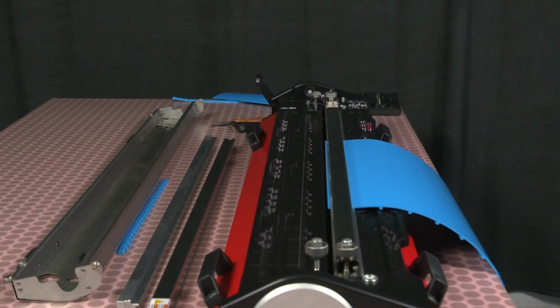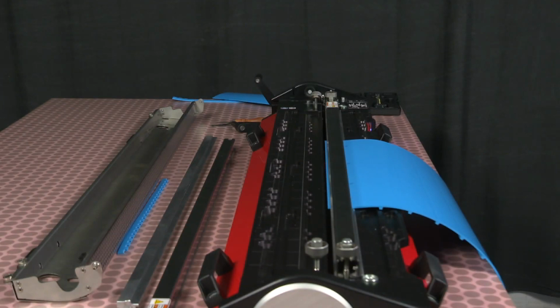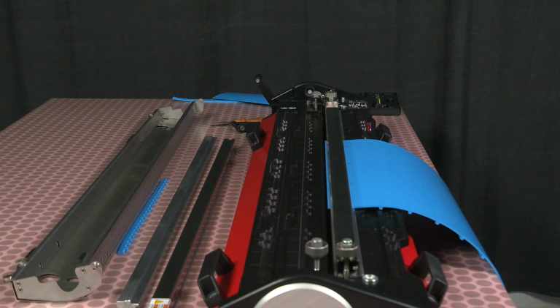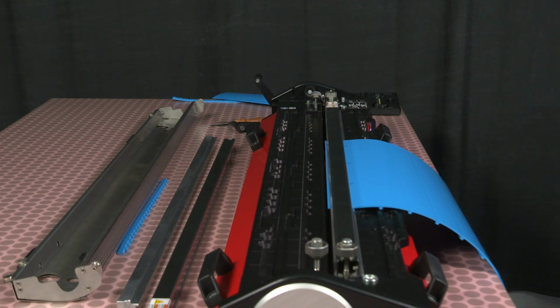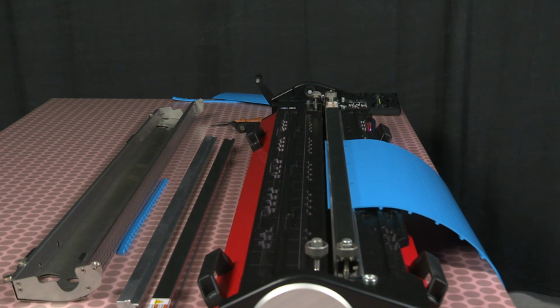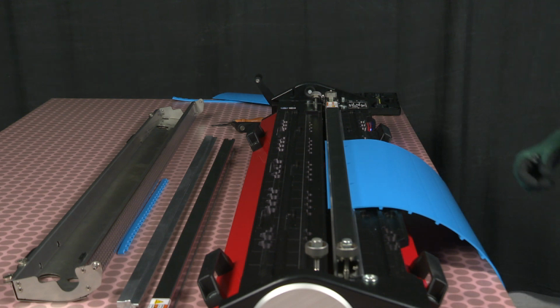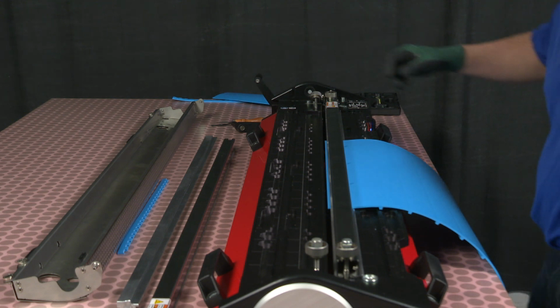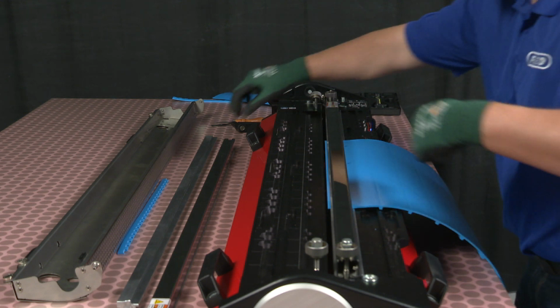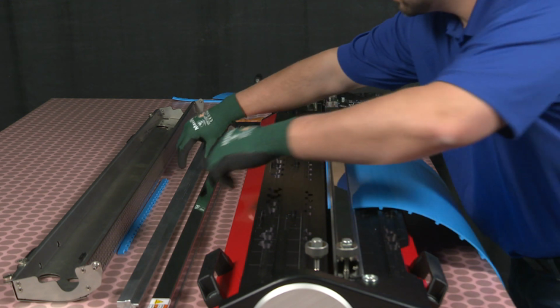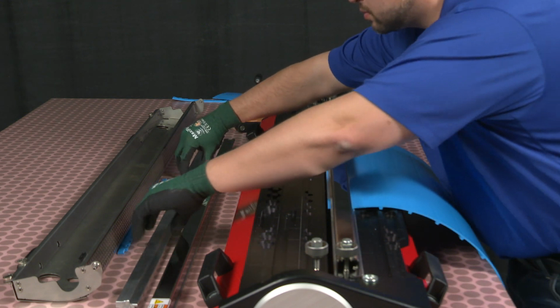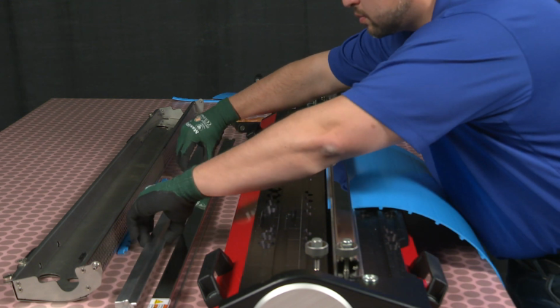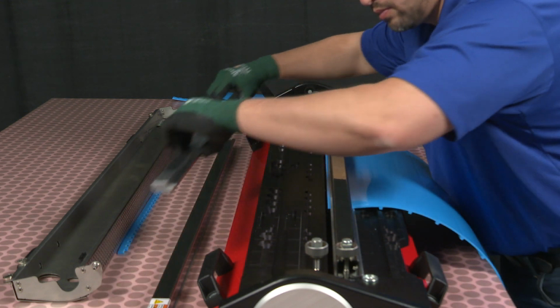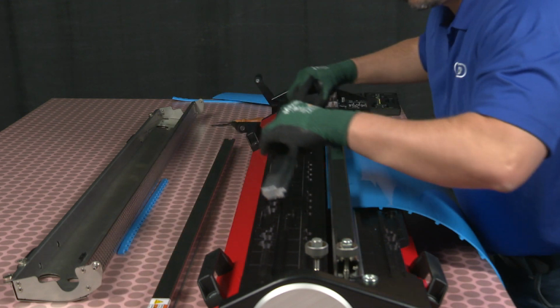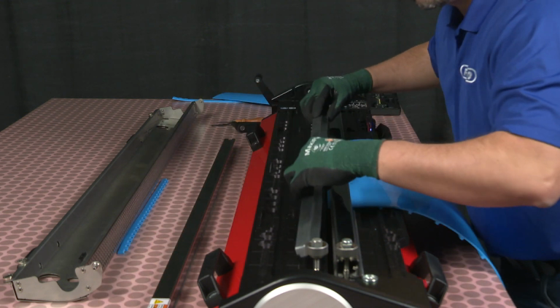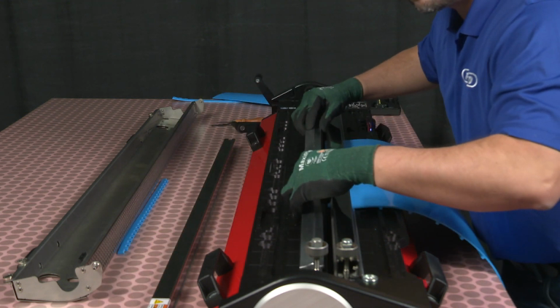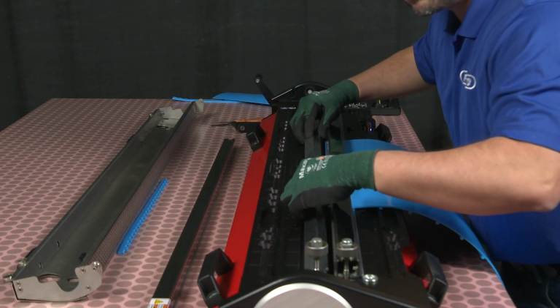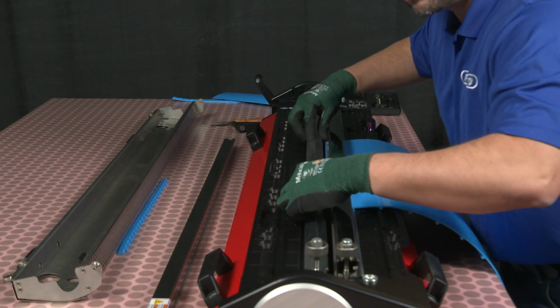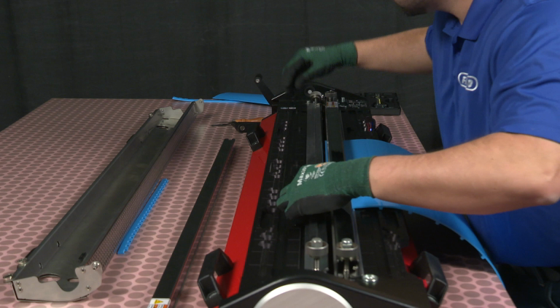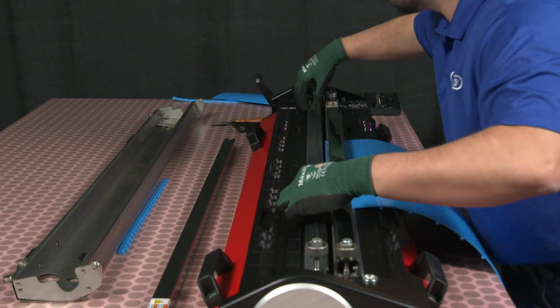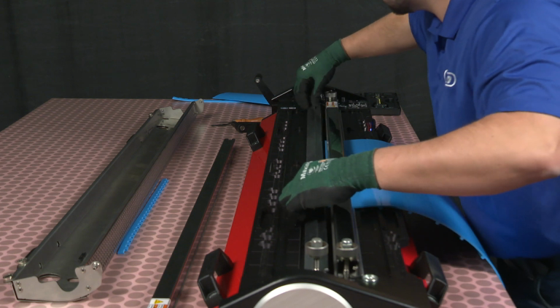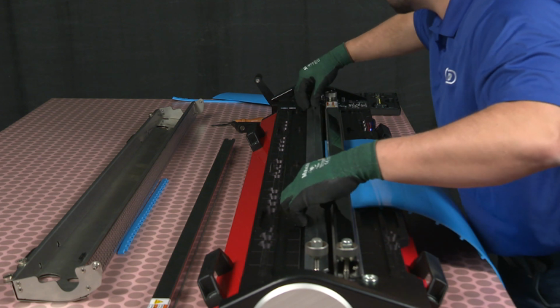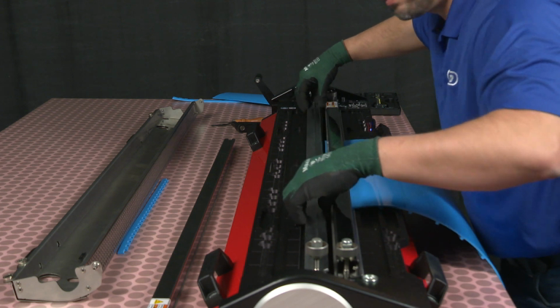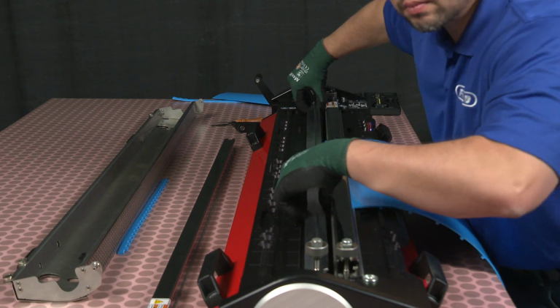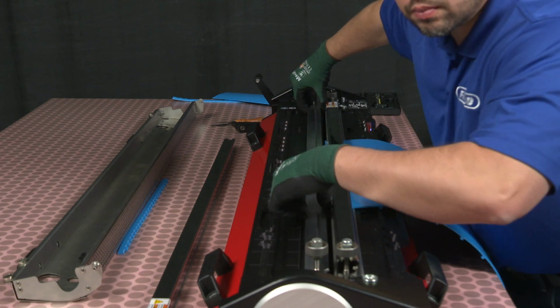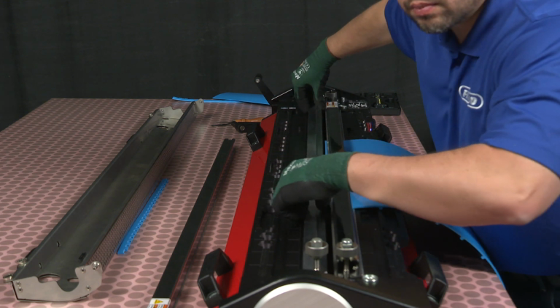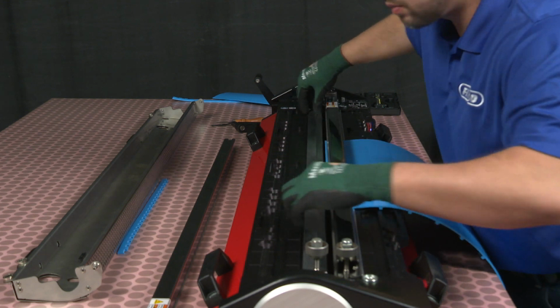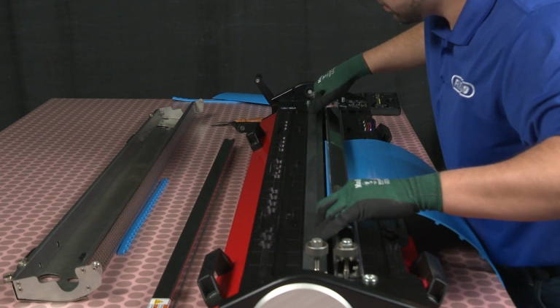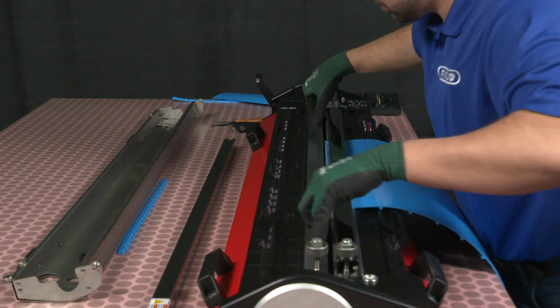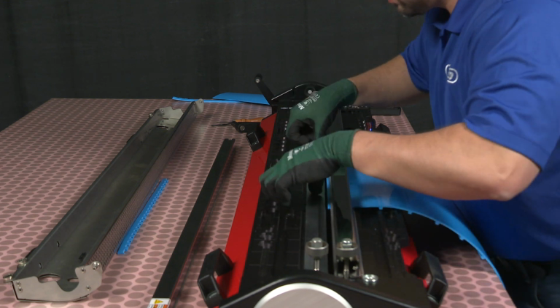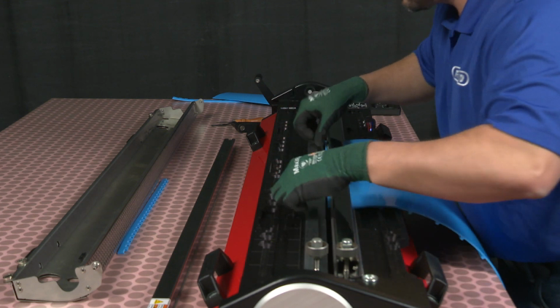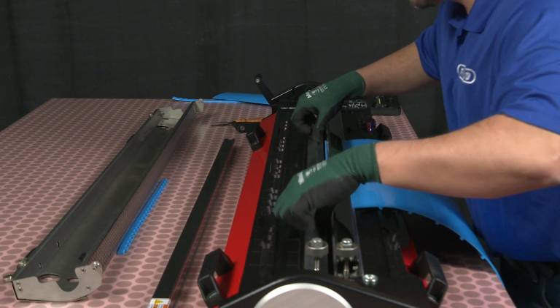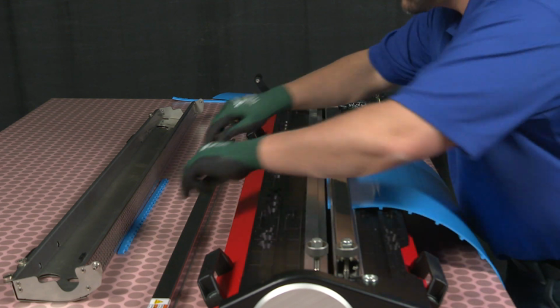Install the hinge lace belt template and then install the hinge lace, ensuring that the ends of the hinge lace are lined up with the belt edges before clamping in place.